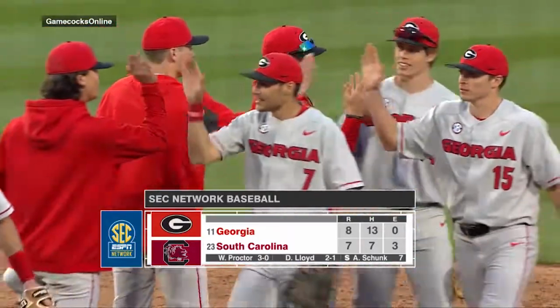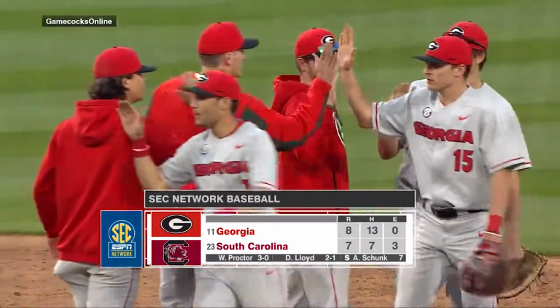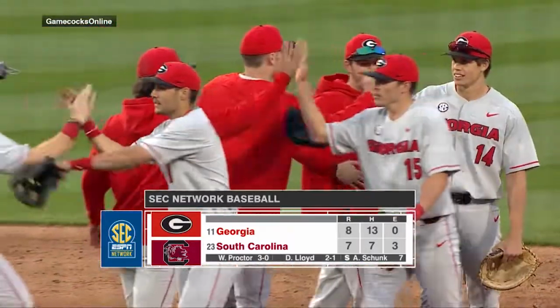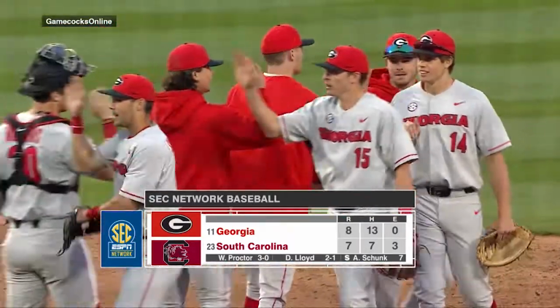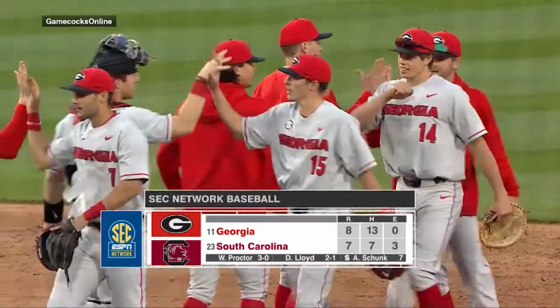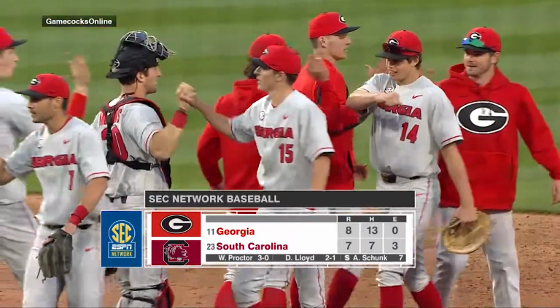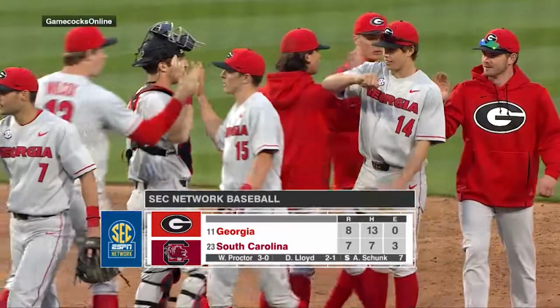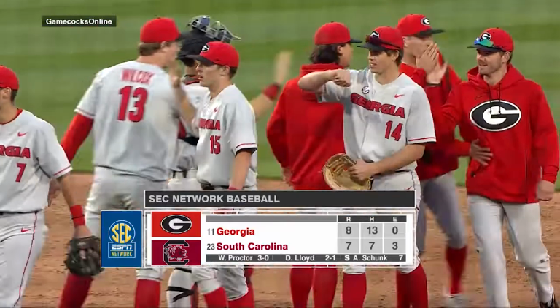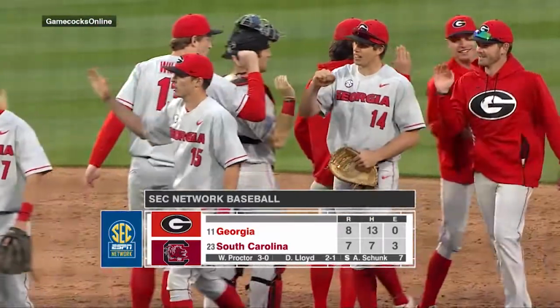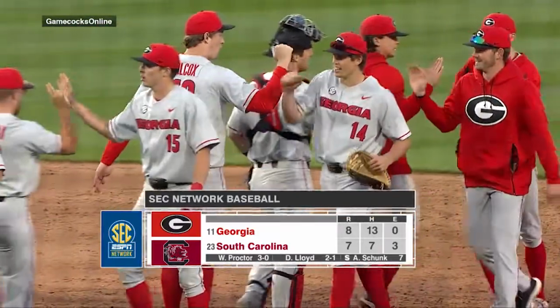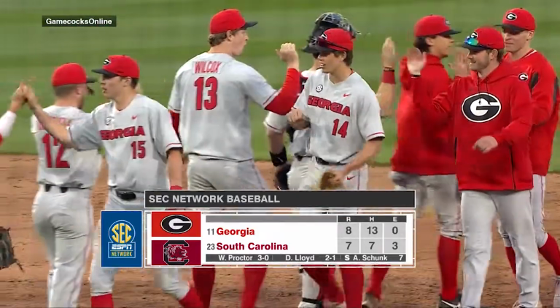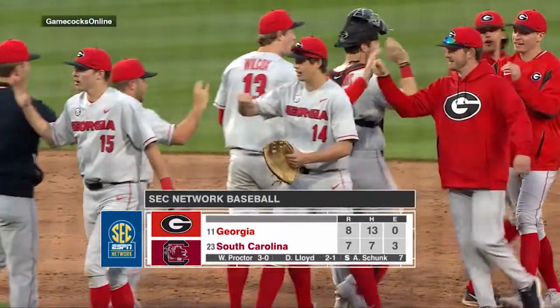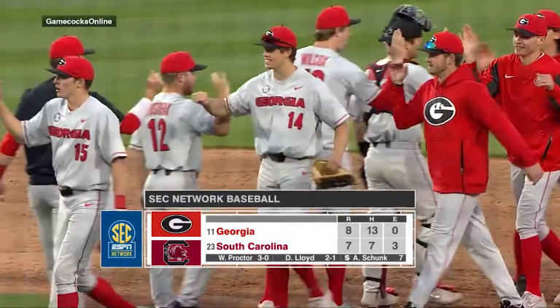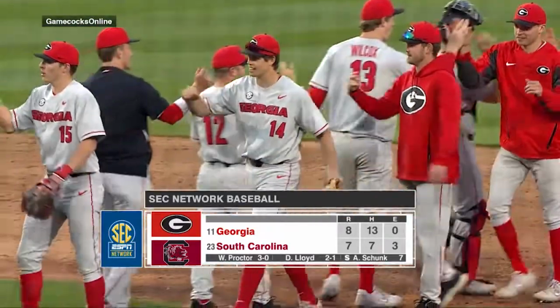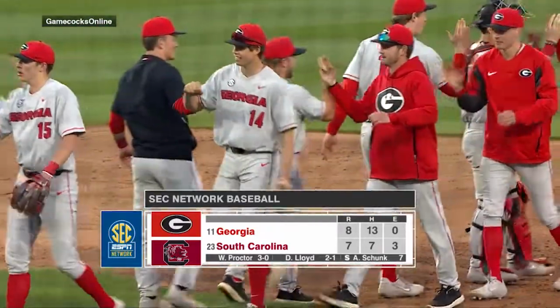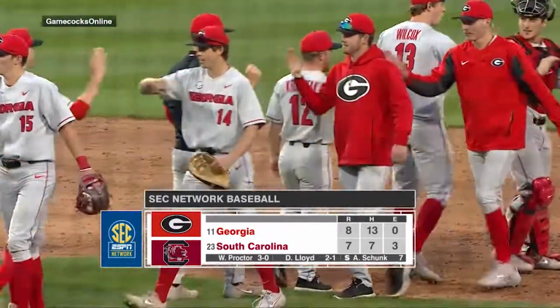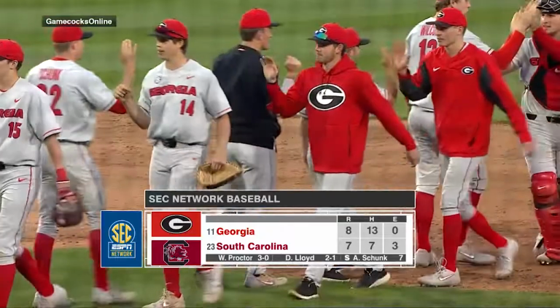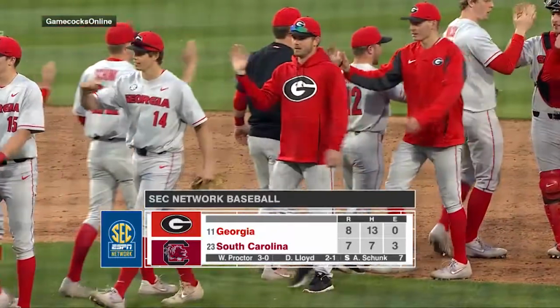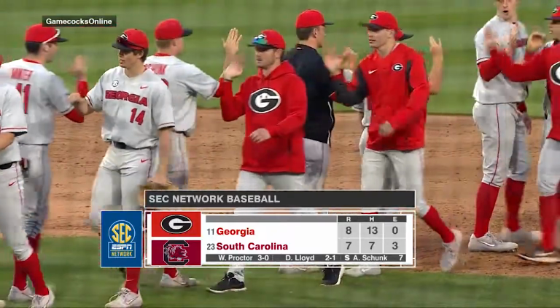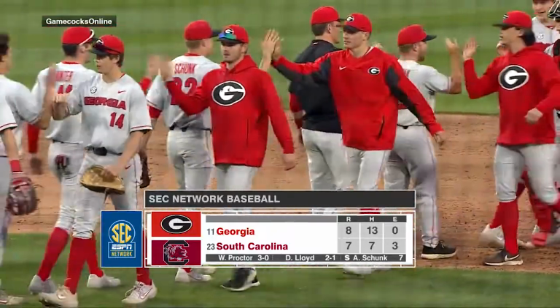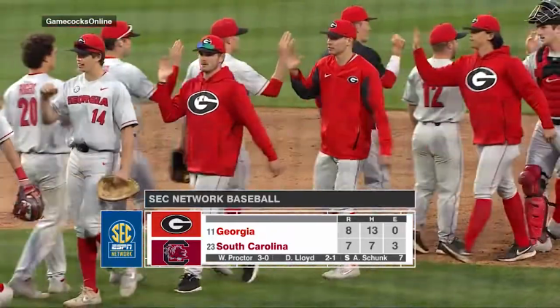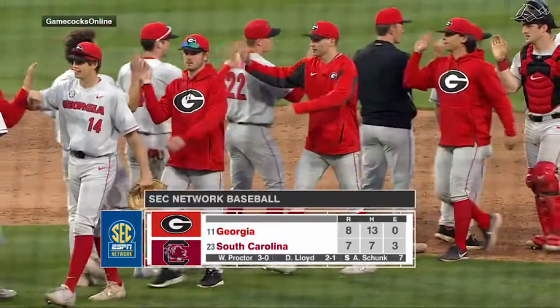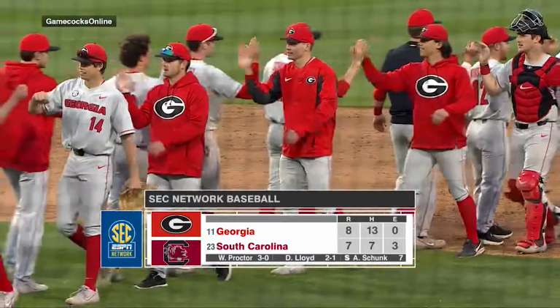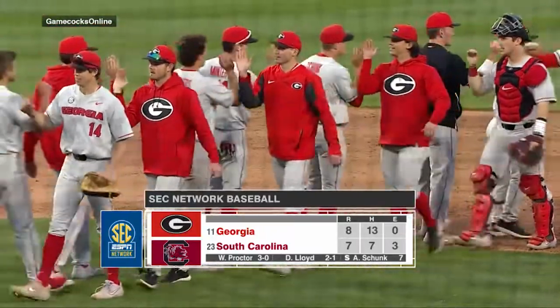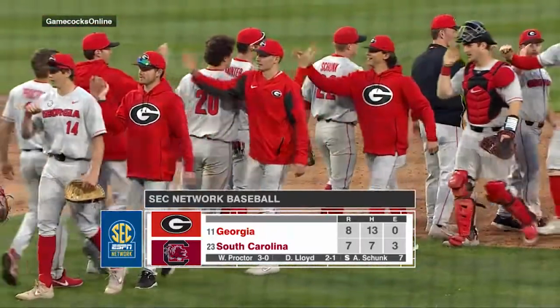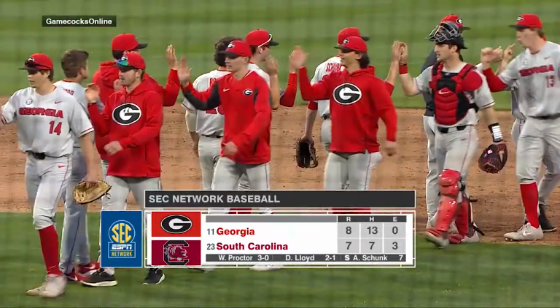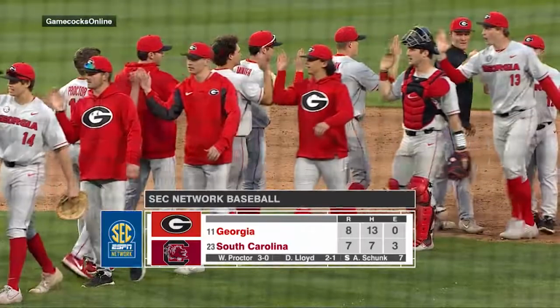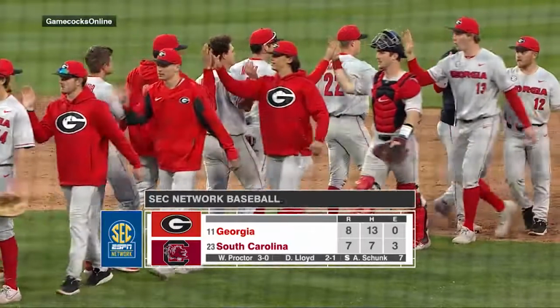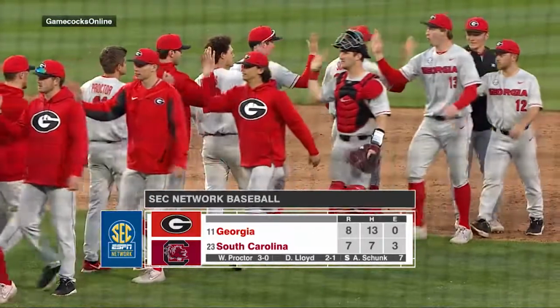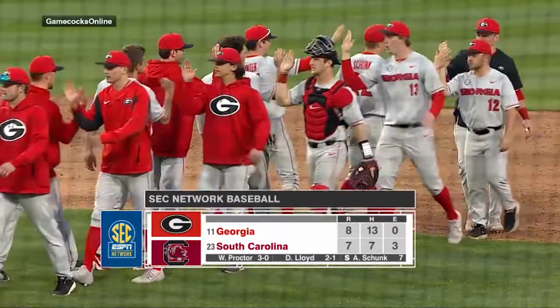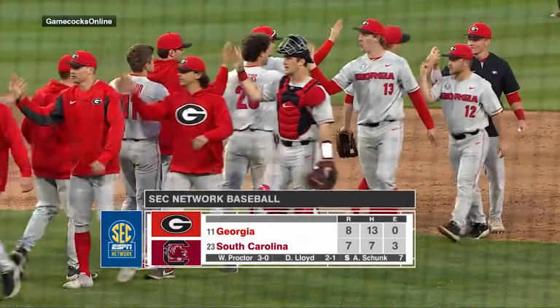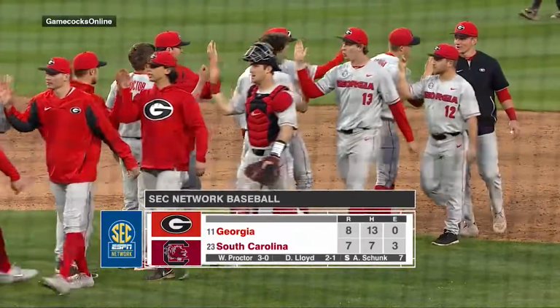Georgia will go for the sweep on Sunday on the road in Columbia as they win today 8-7, getting 13 hits and no errors. South Carolina had 7 hits and 3 miscues in the field. For my broadcast partner Kip Bultknight, I am Burch Antley in Columbia.